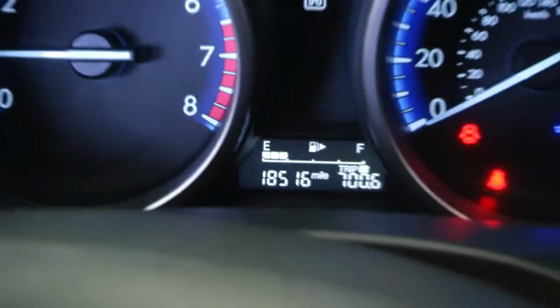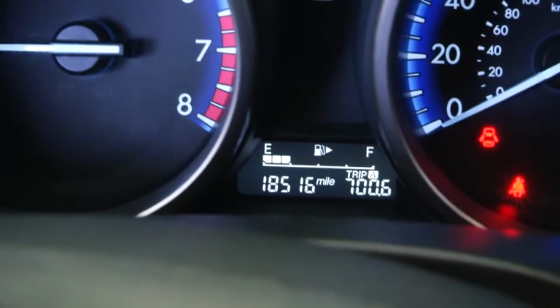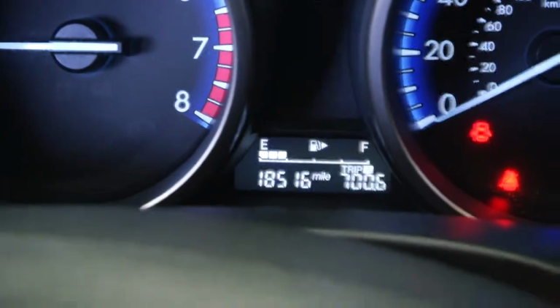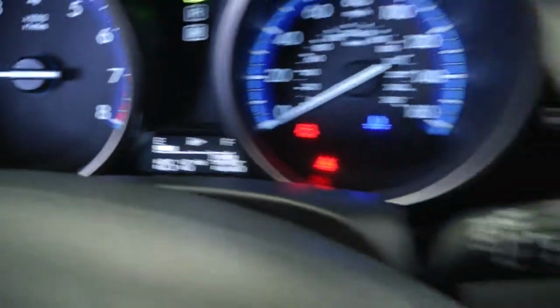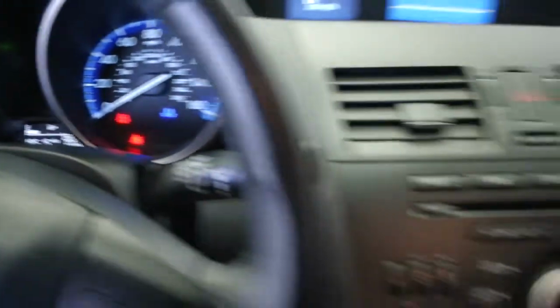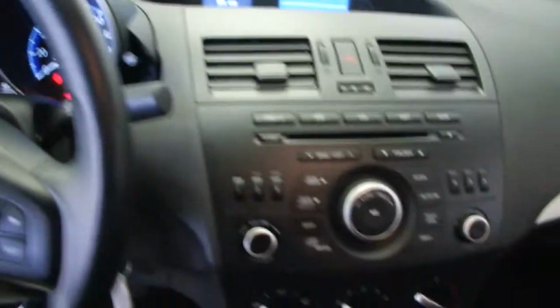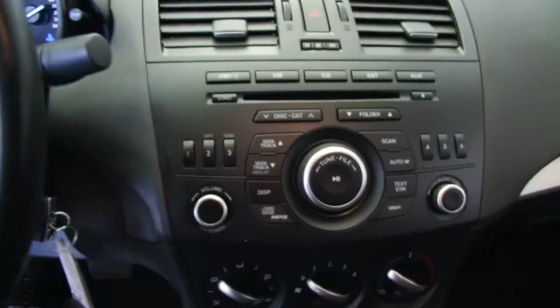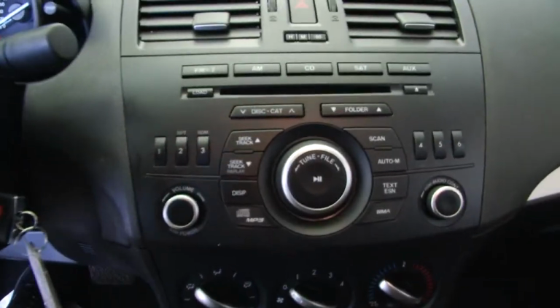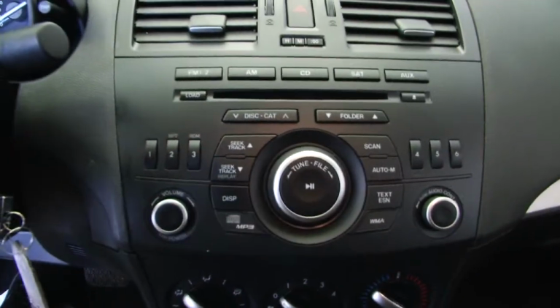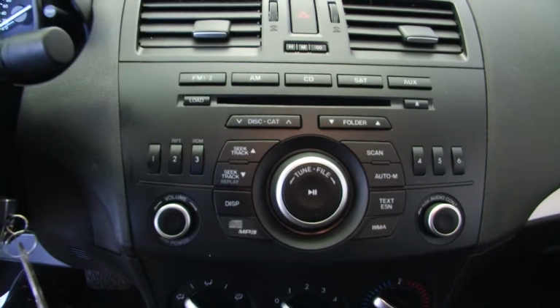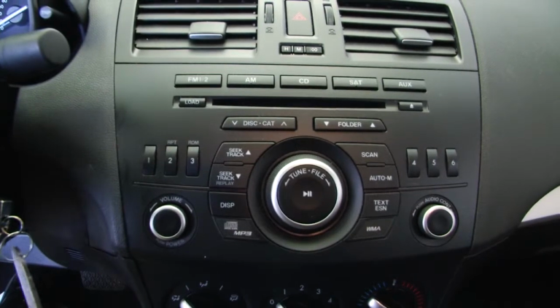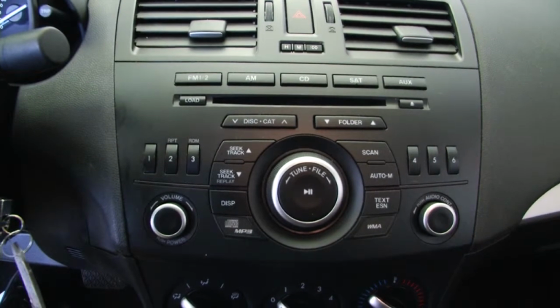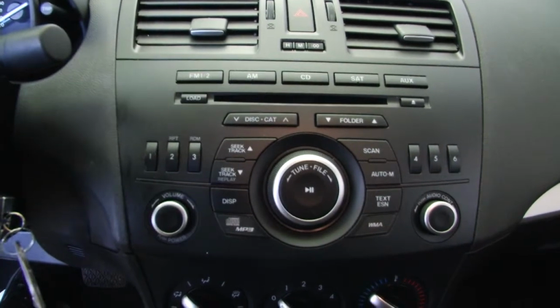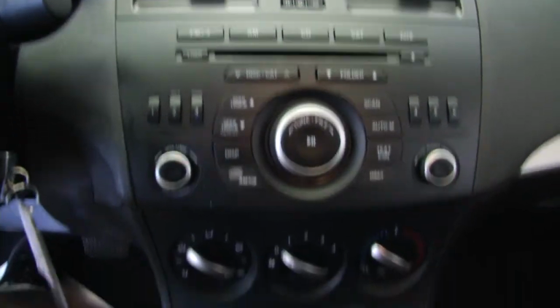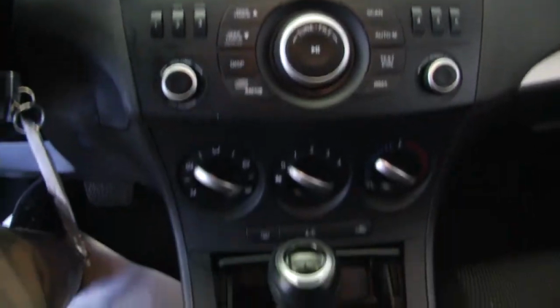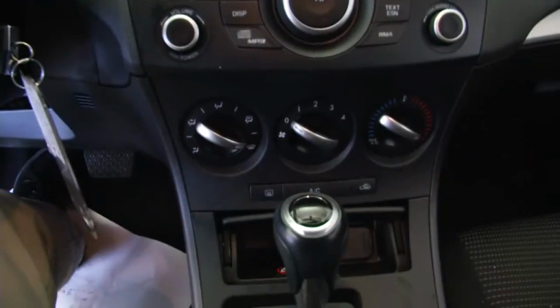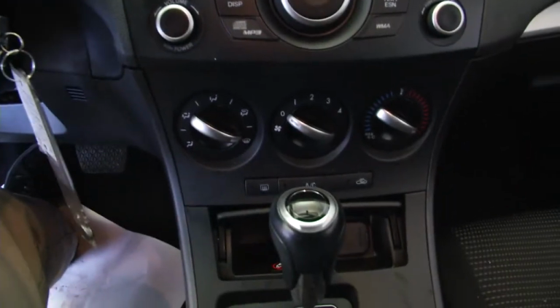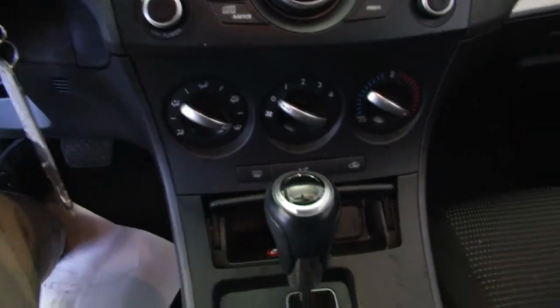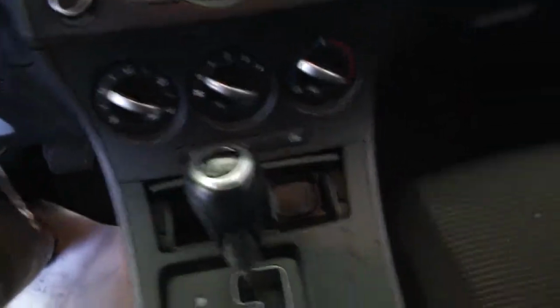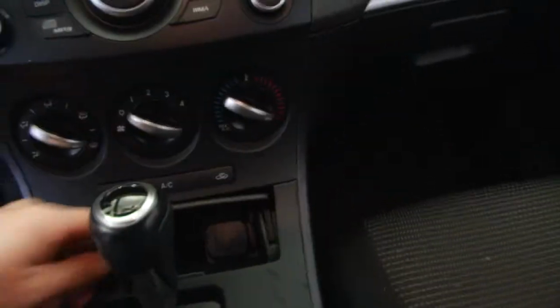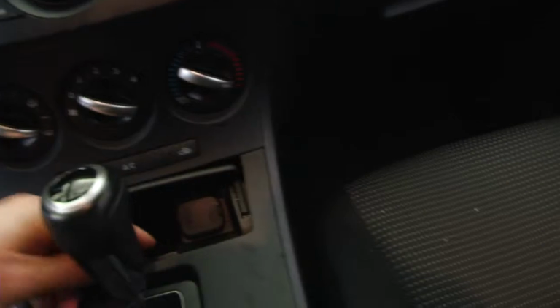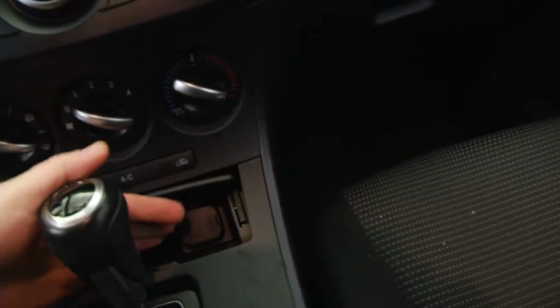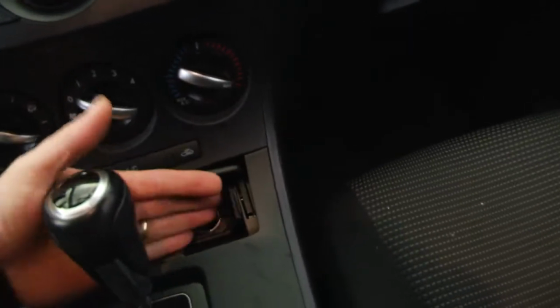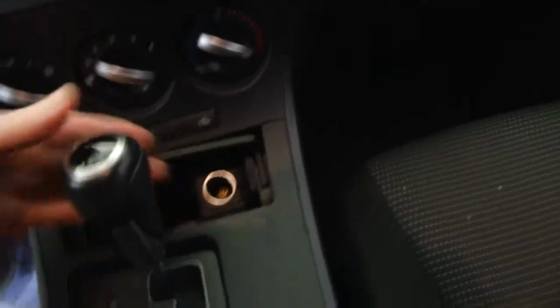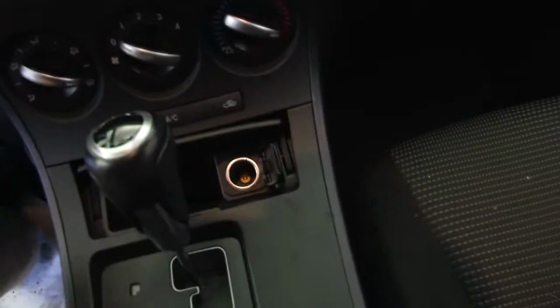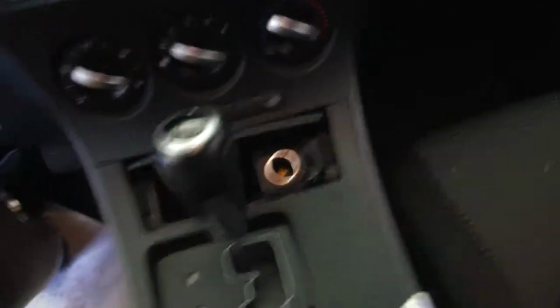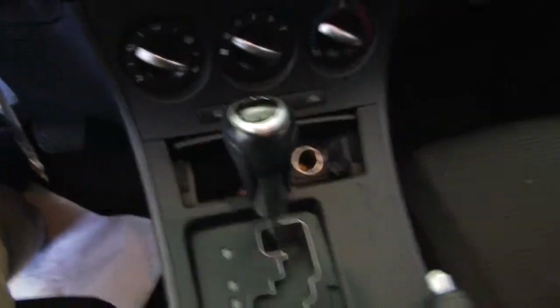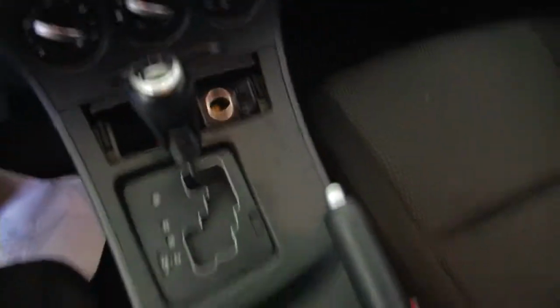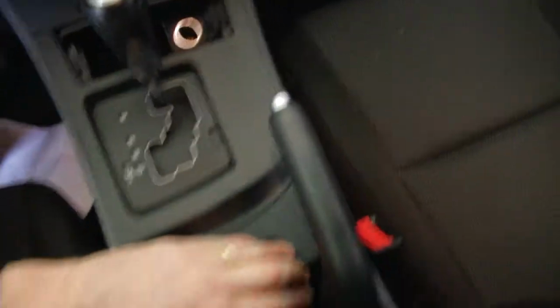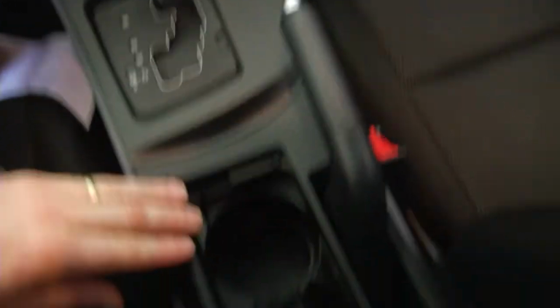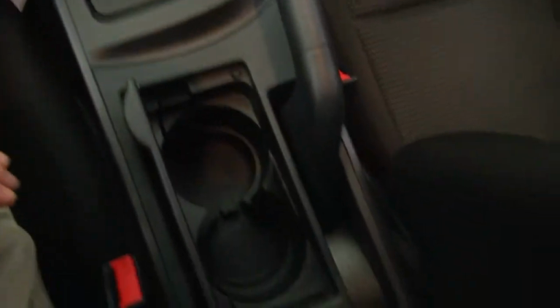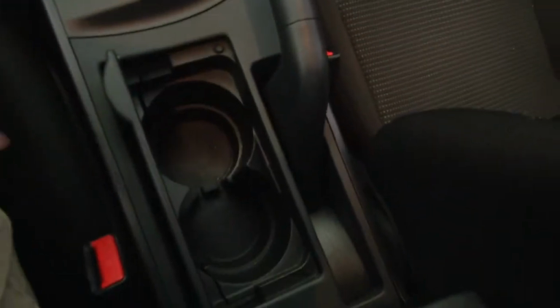Confirming the mileage at 18,516. Audio controls, heat controls, power connections.